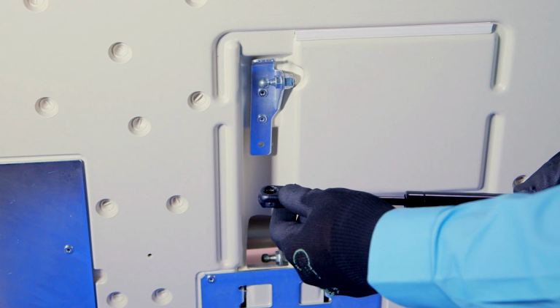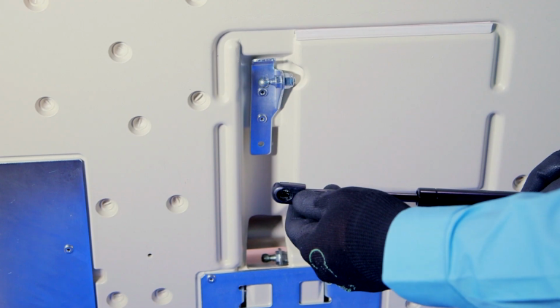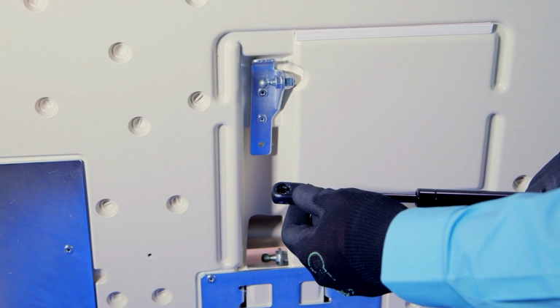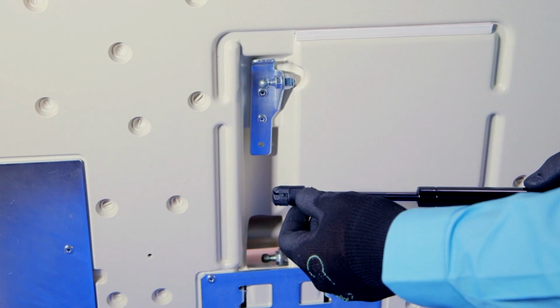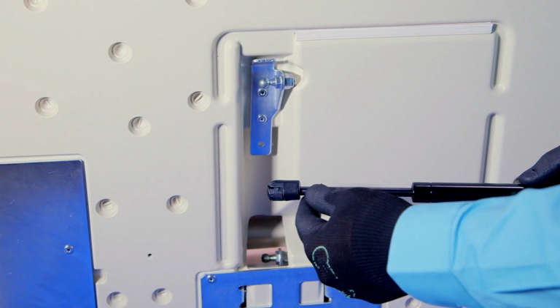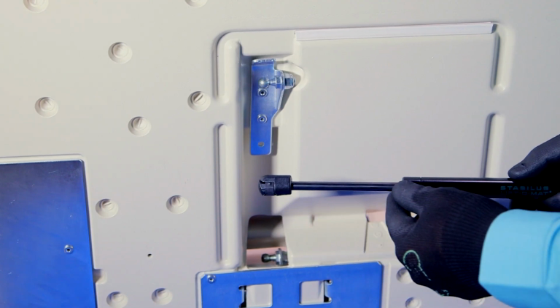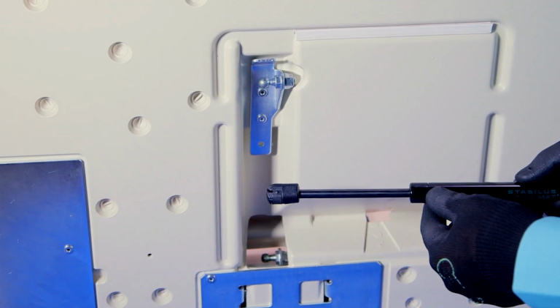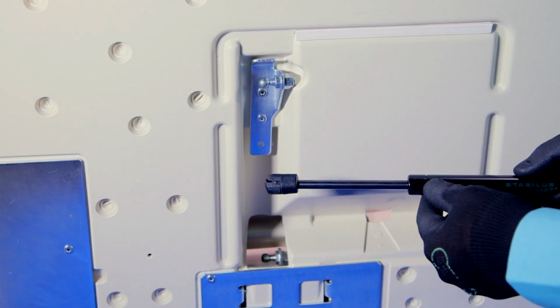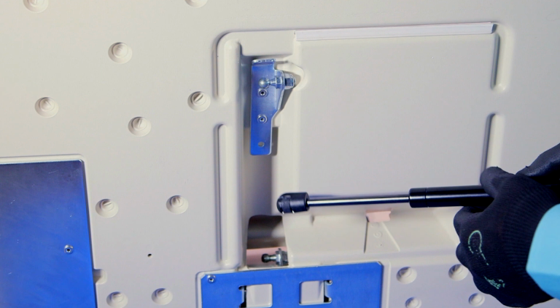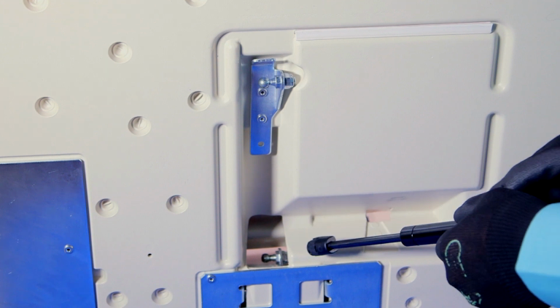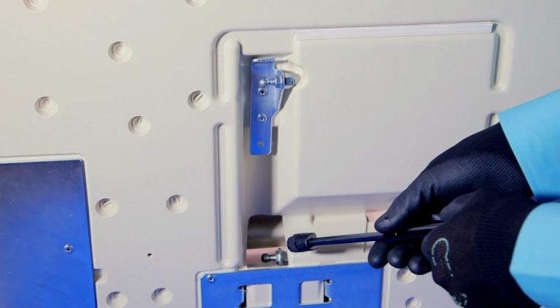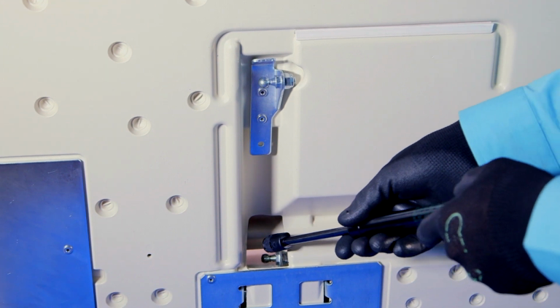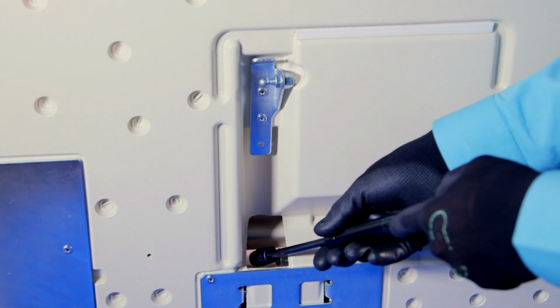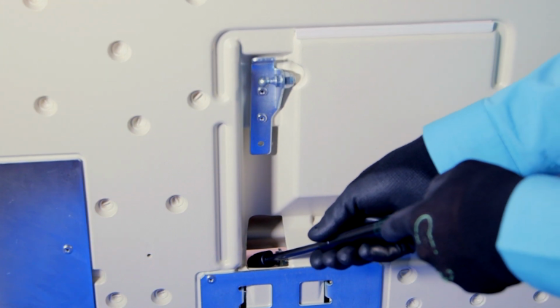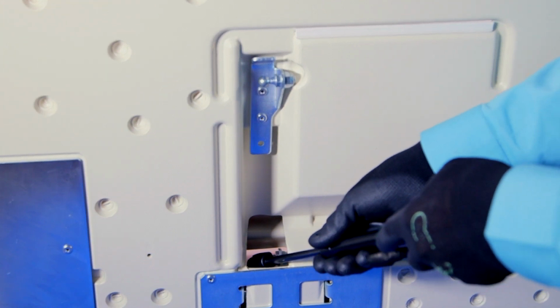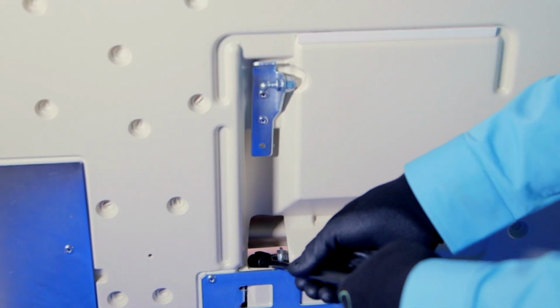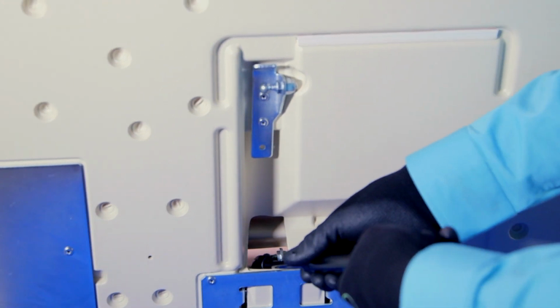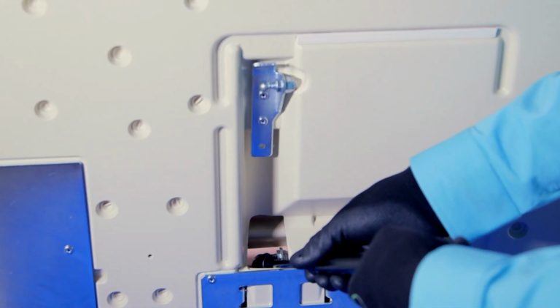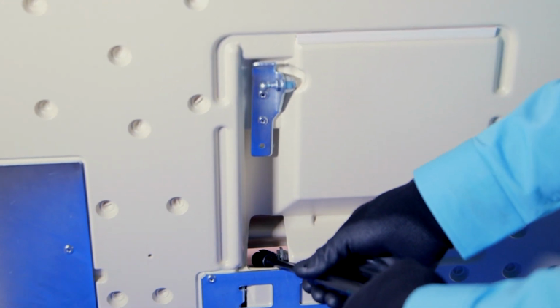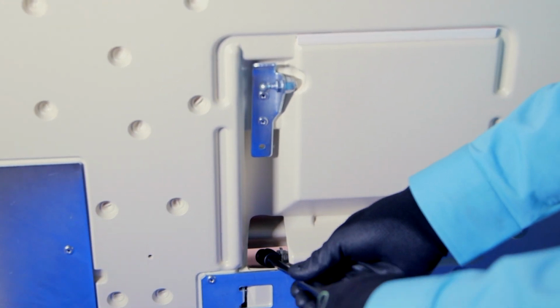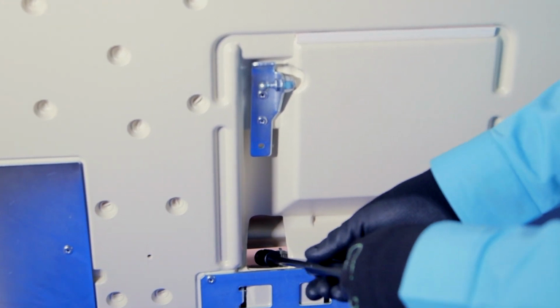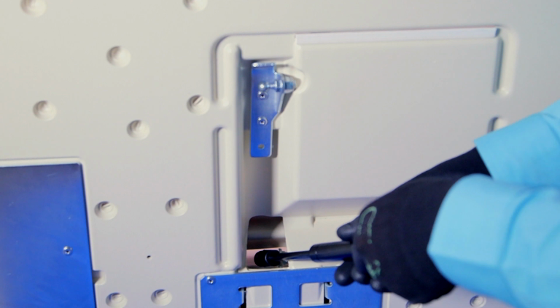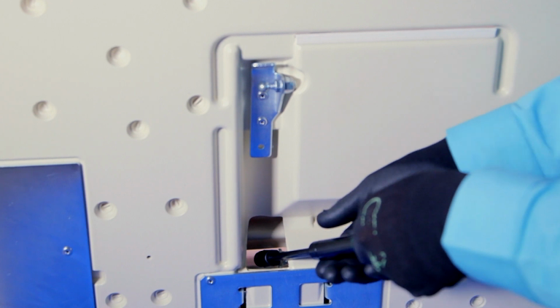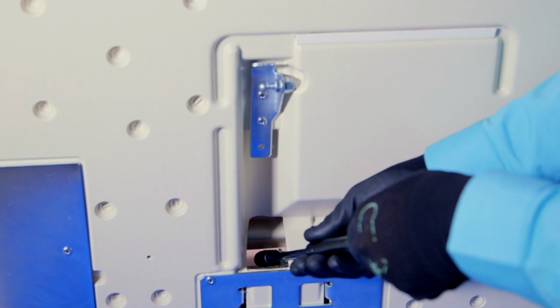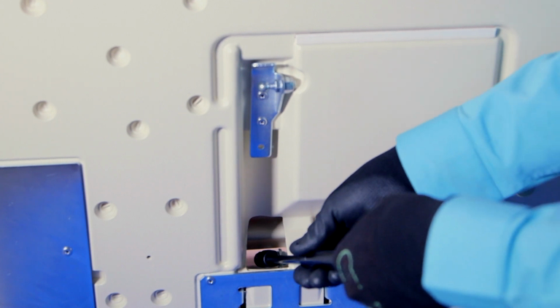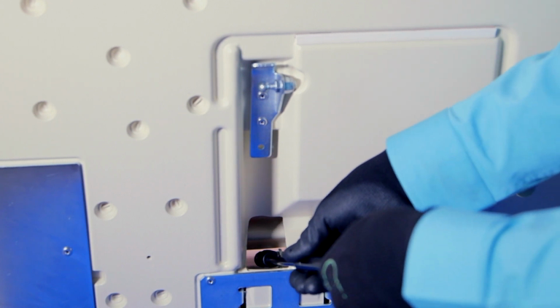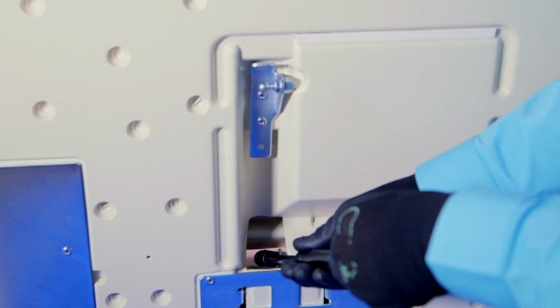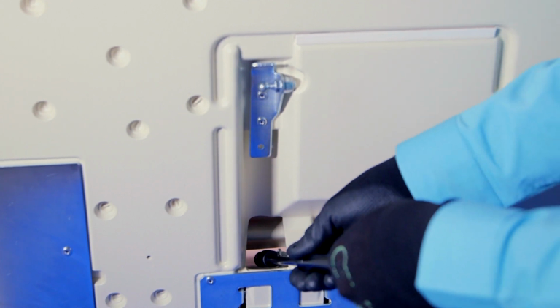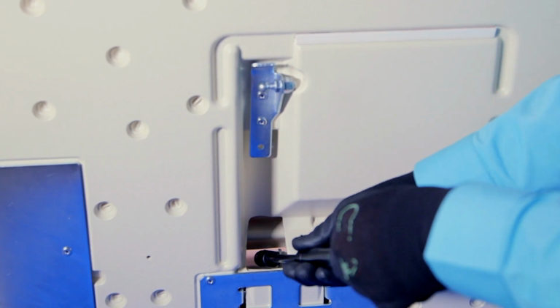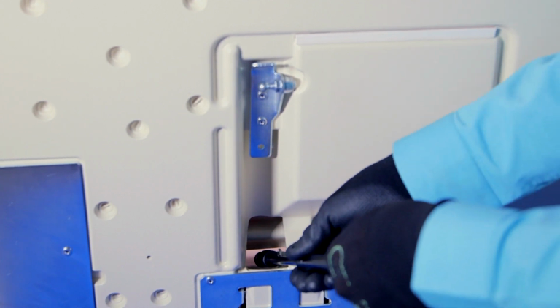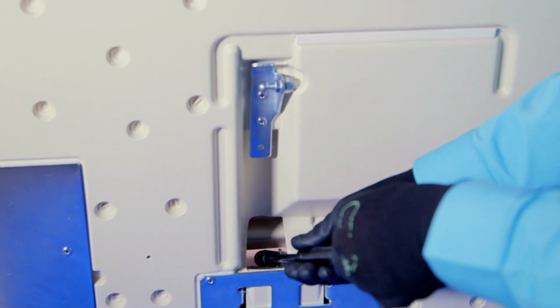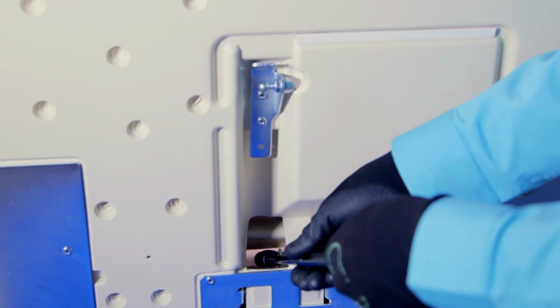Slide the thin end of the replacement shock down through the hole in the back of the unit. Snap the end of the replacement shock onto the lower ball stud. Twist the head back and forth to ensure that it is secure.